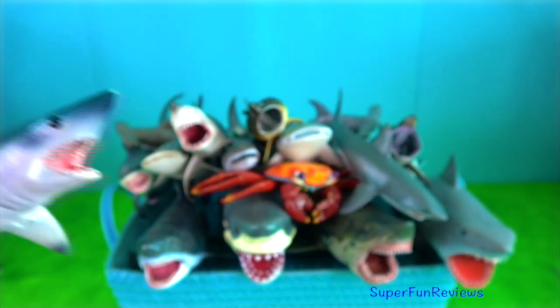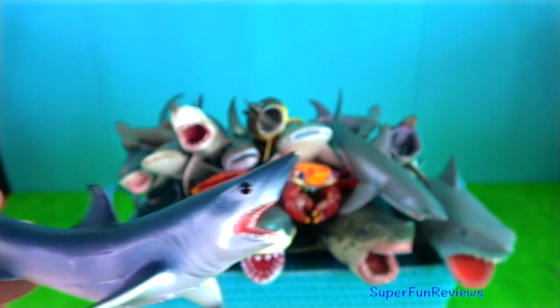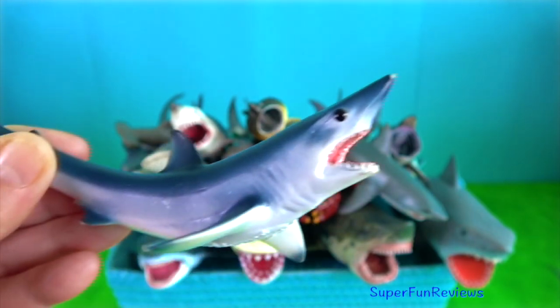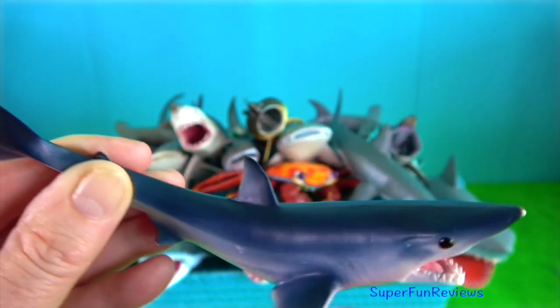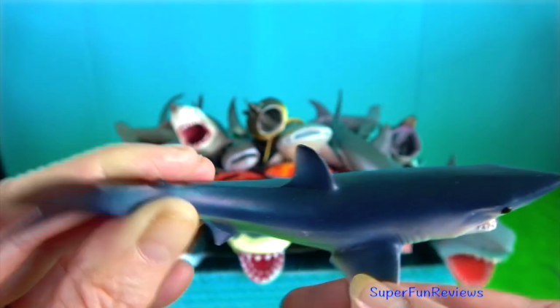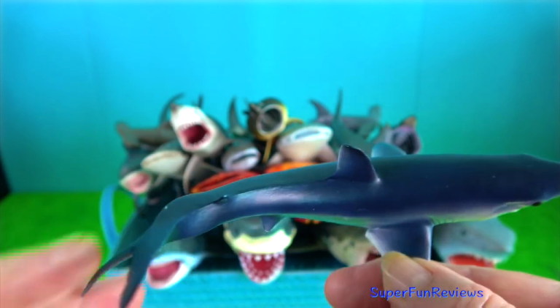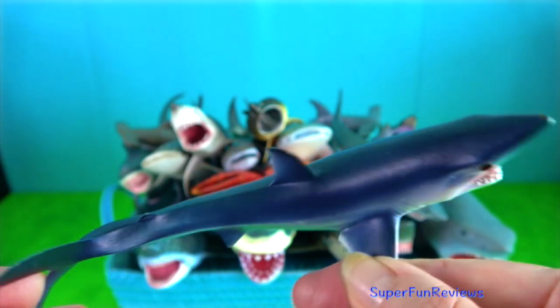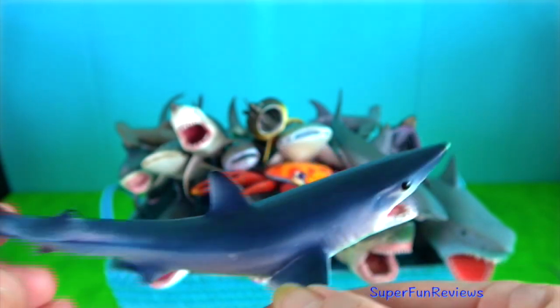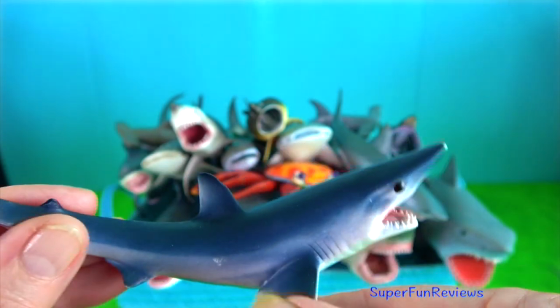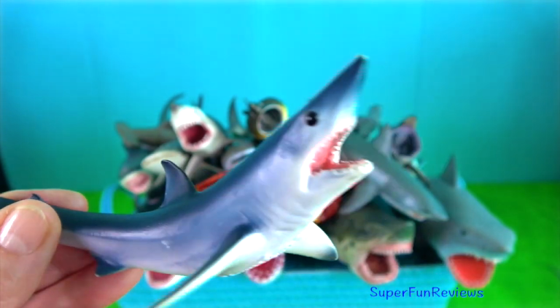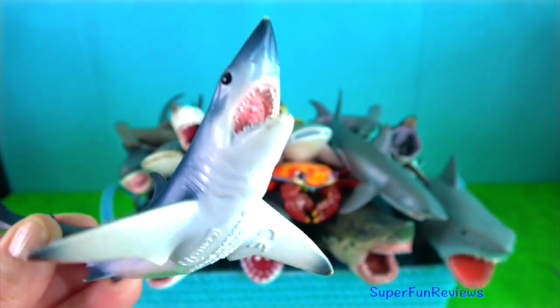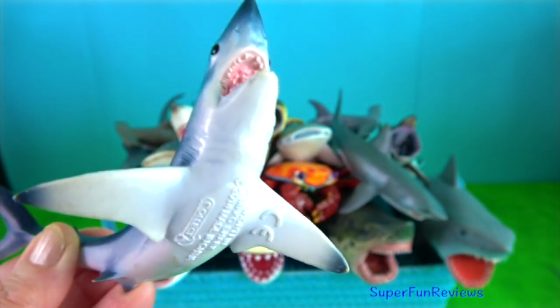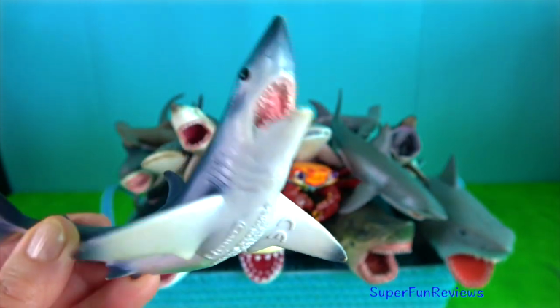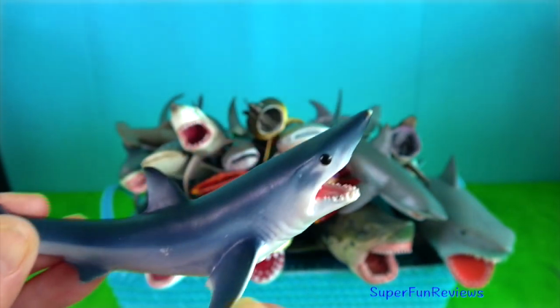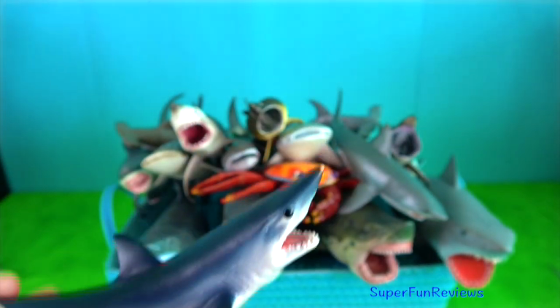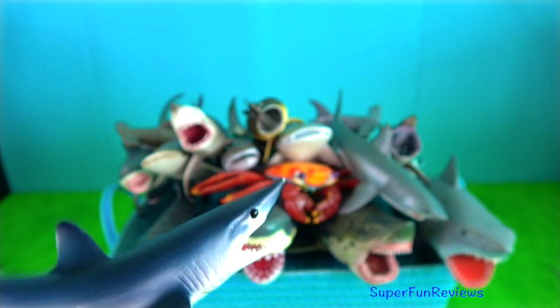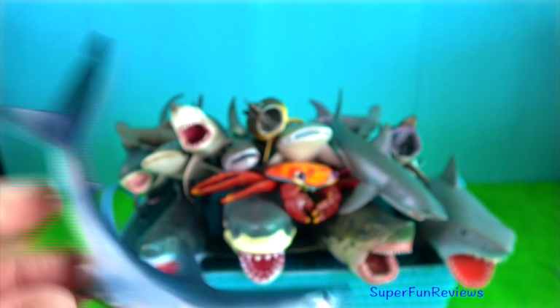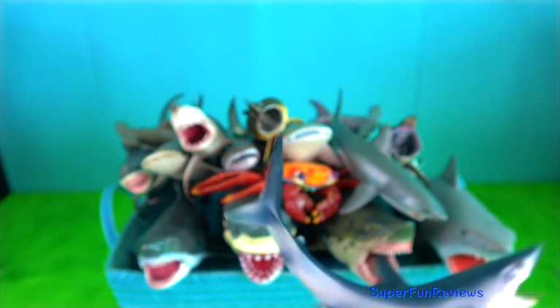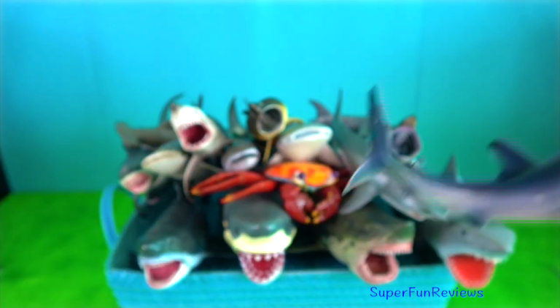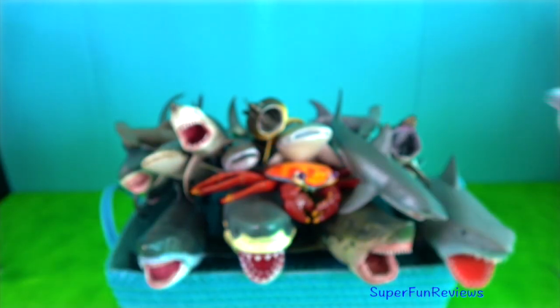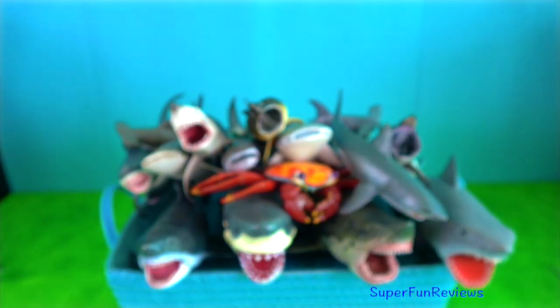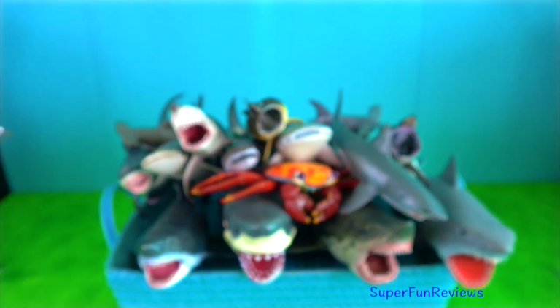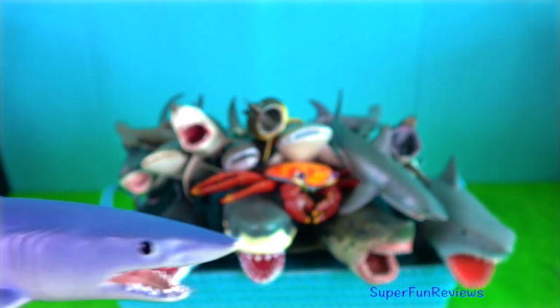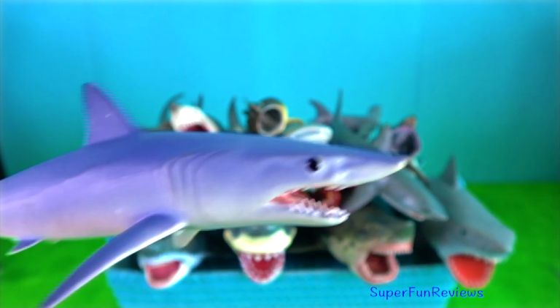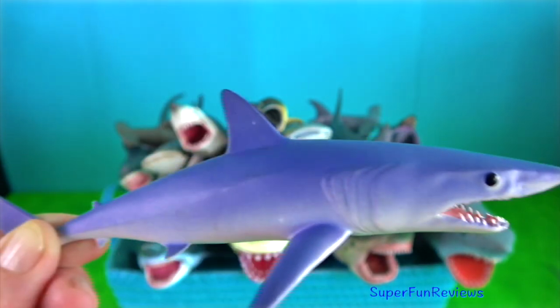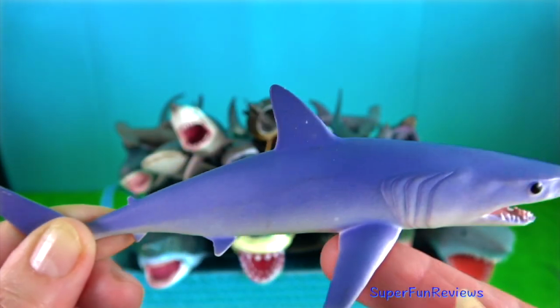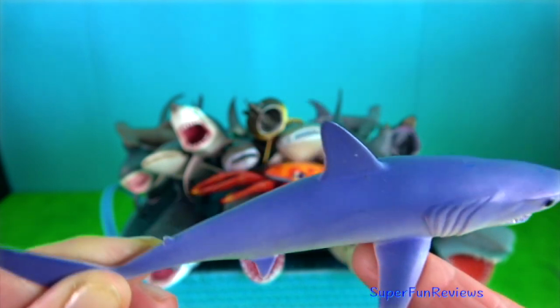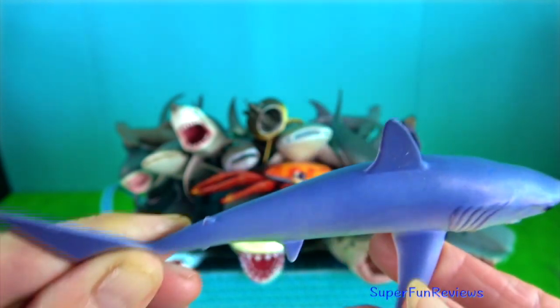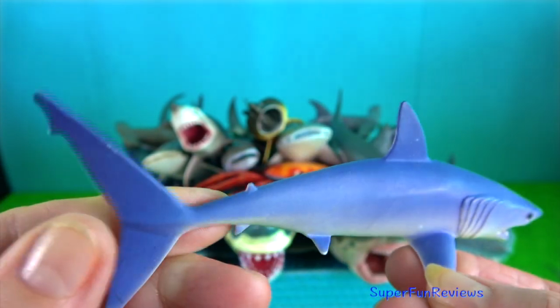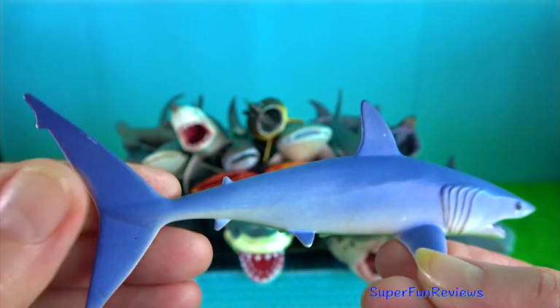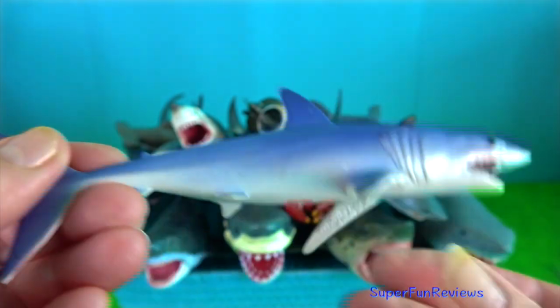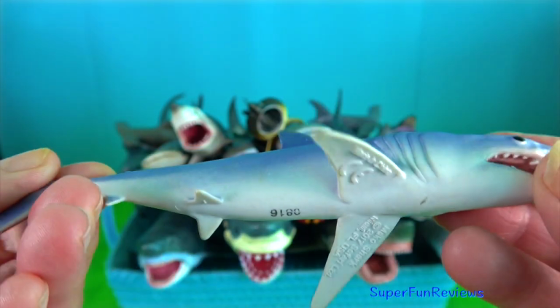Mako shark. They are the fastest shark and one of the fastest fish on the planet with top speeds of 75 kilometres per hour. It is able to leap out of the water when hunting.